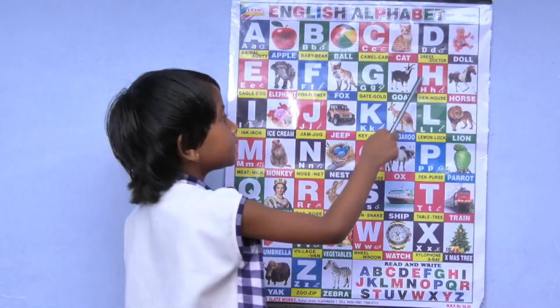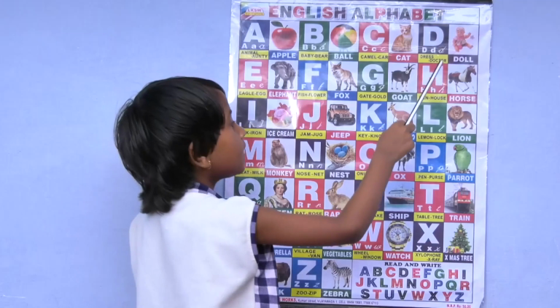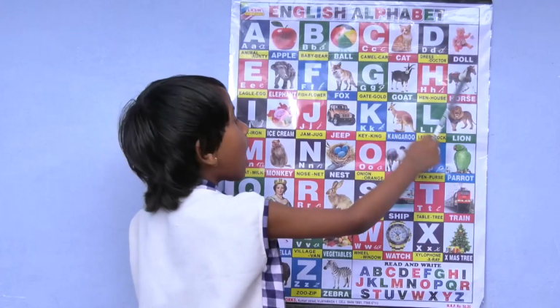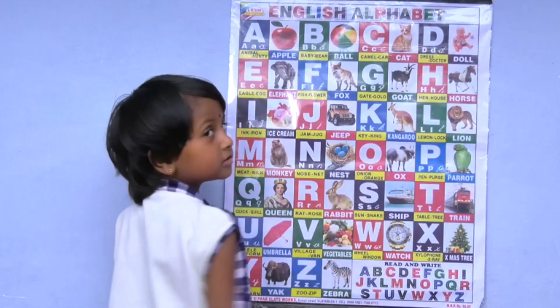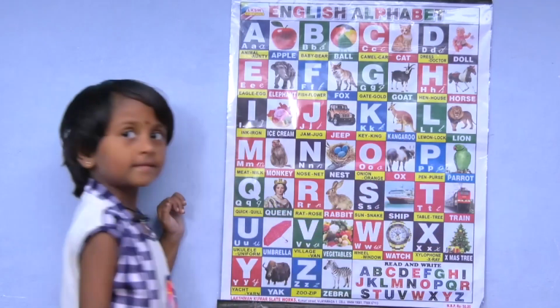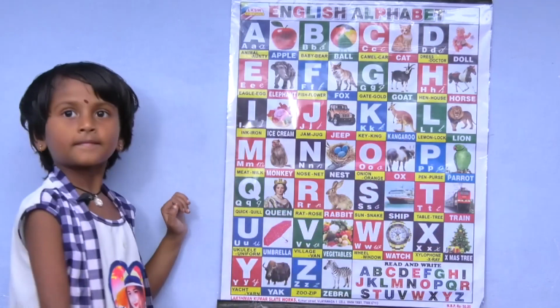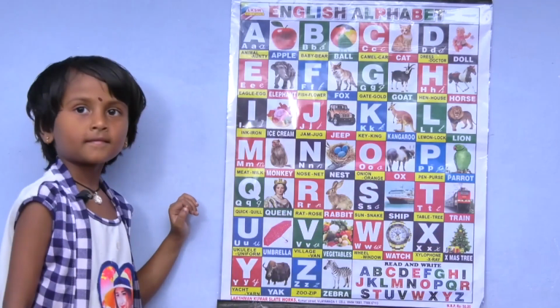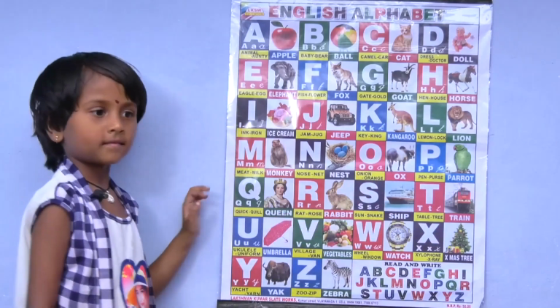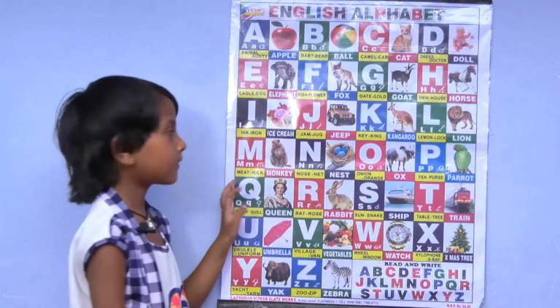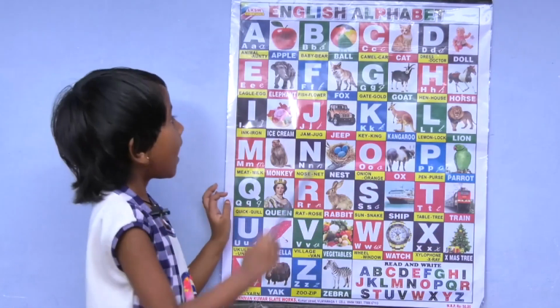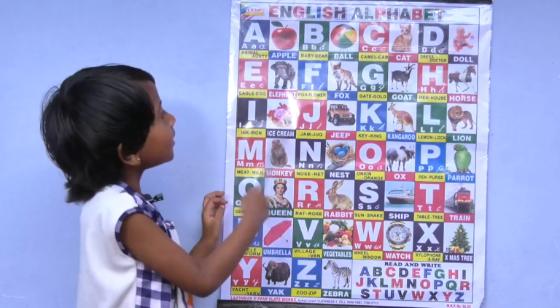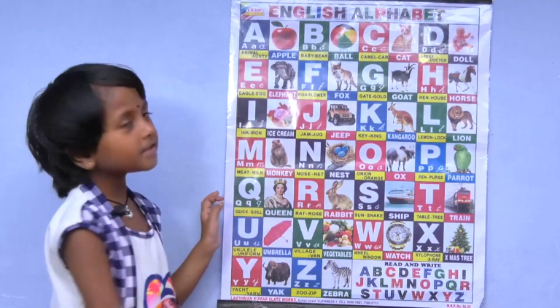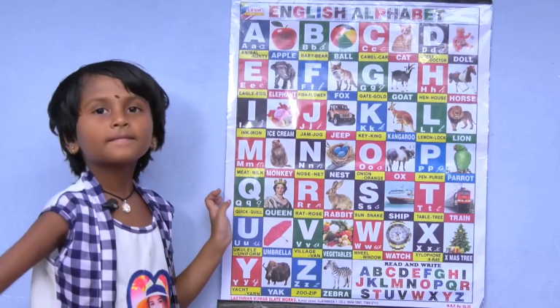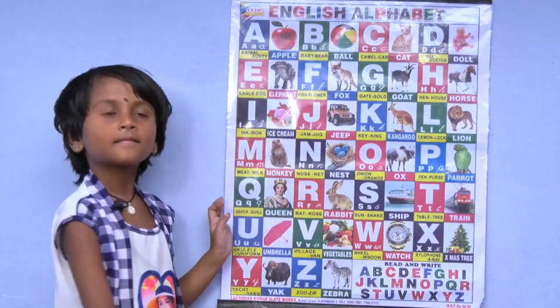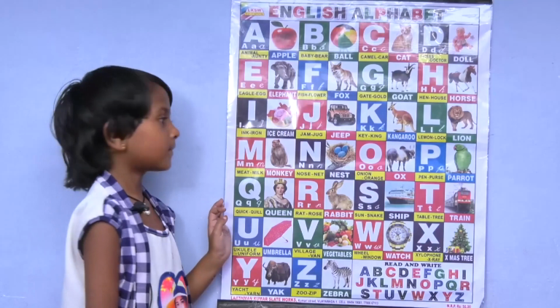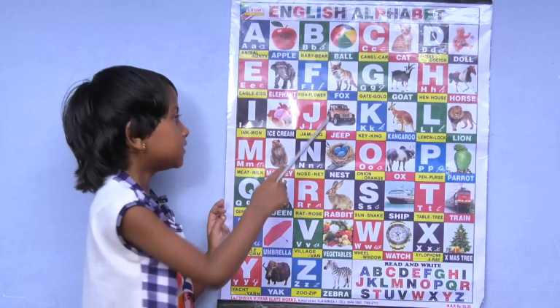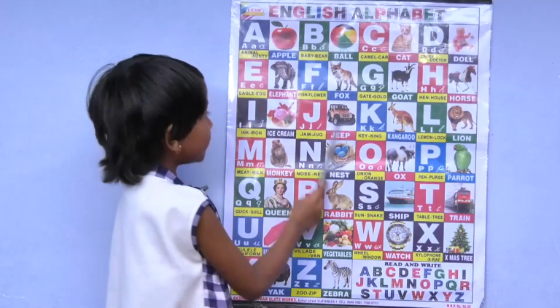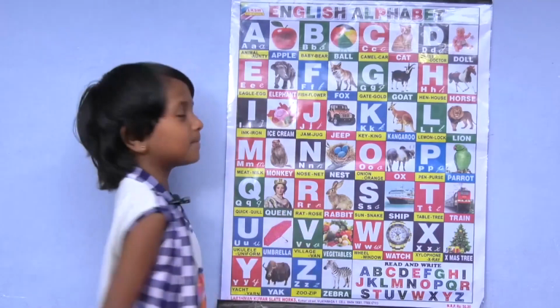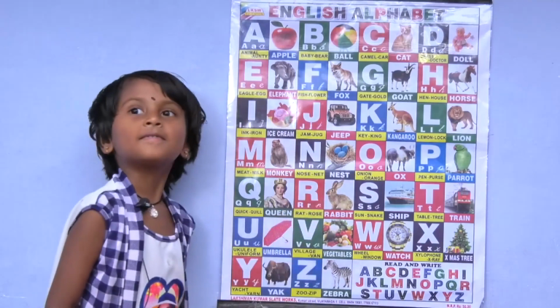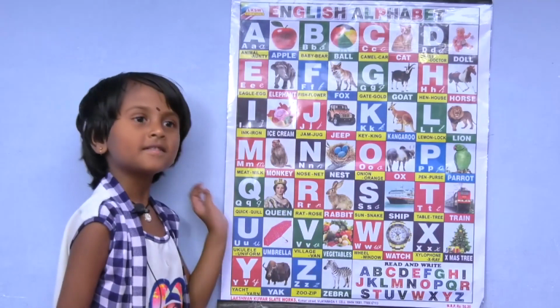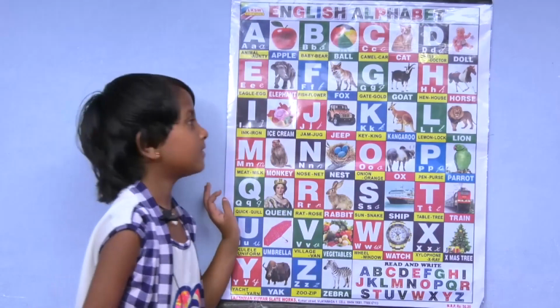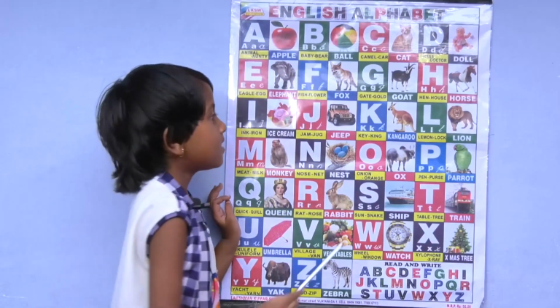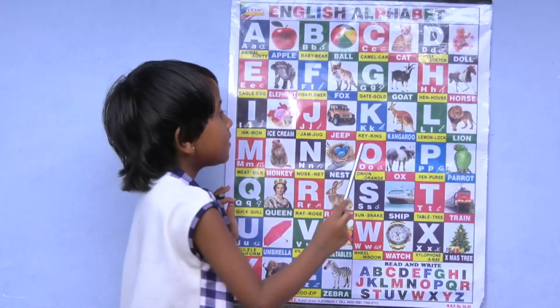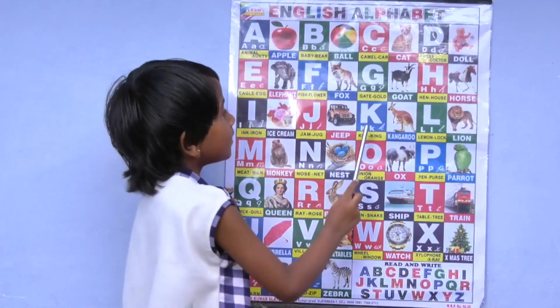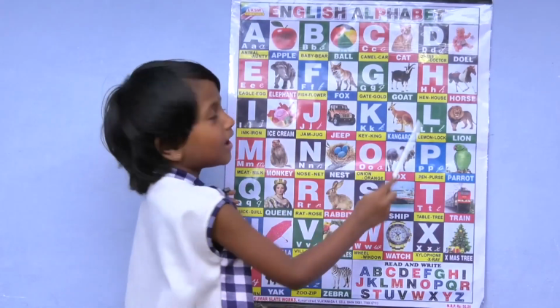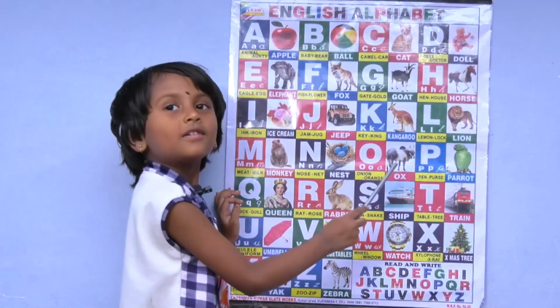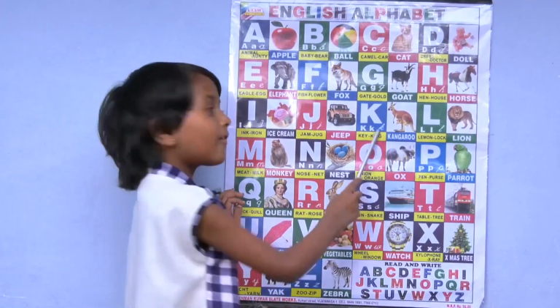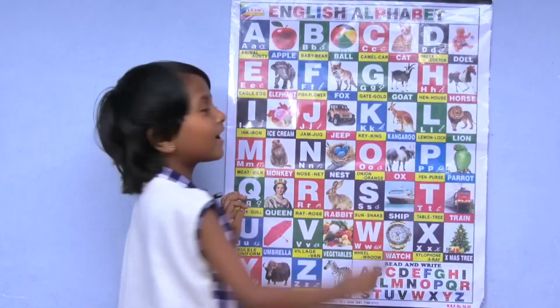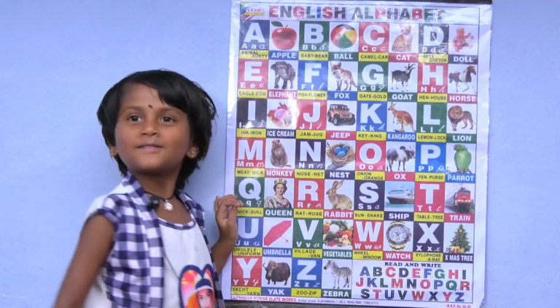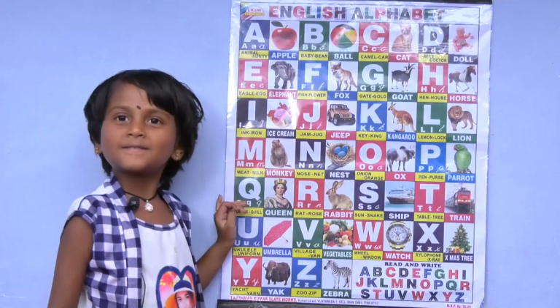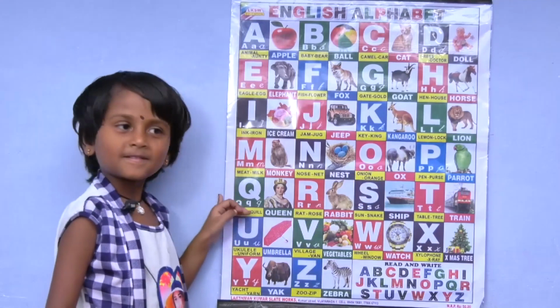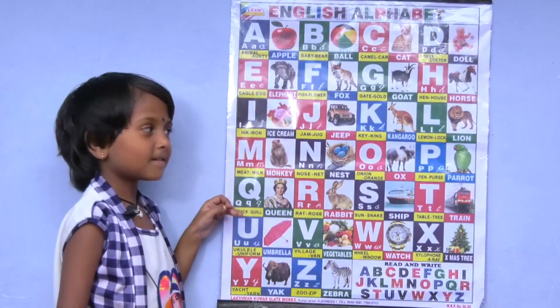H for horse, I for ice cream, J for jeep, K for kangaroo.